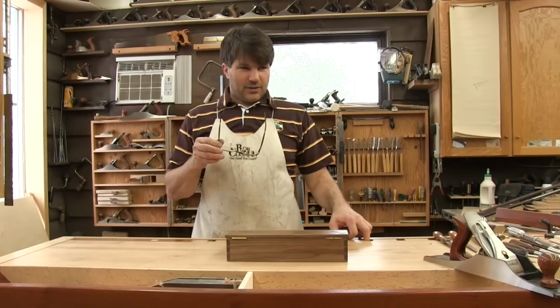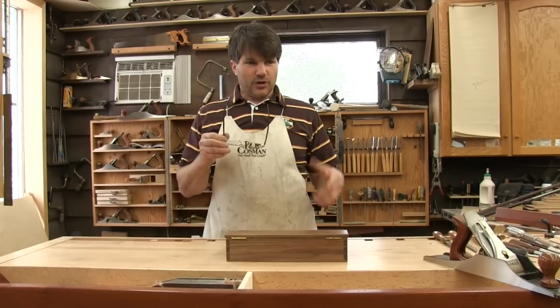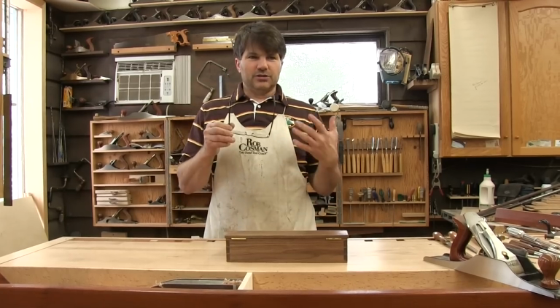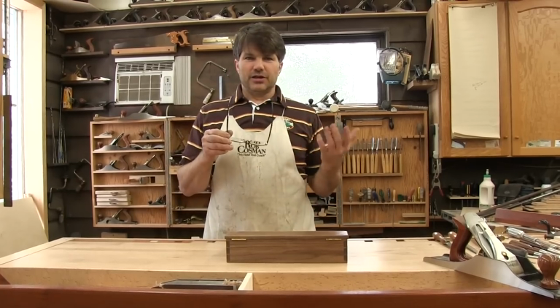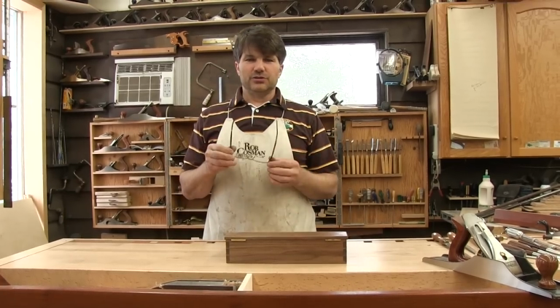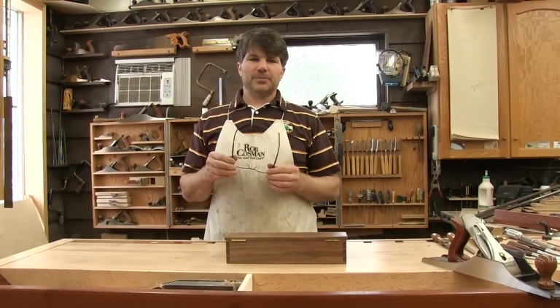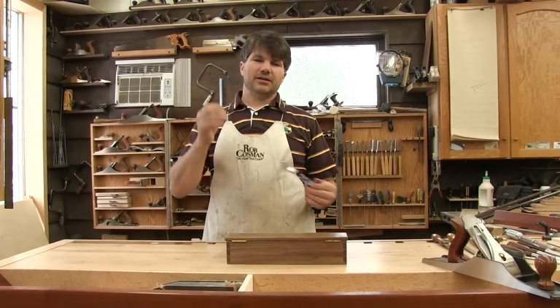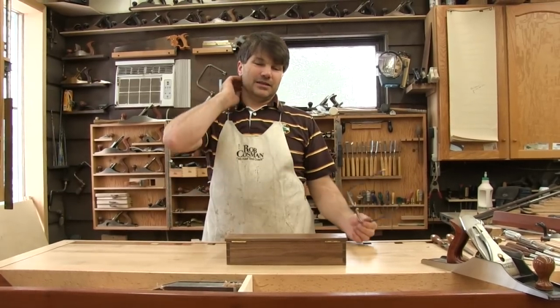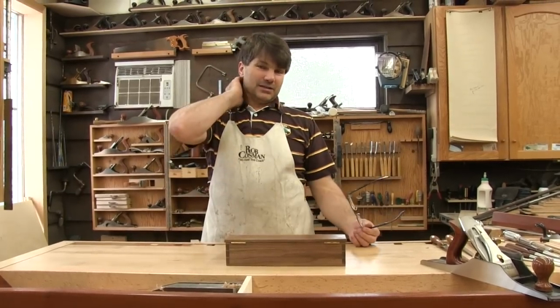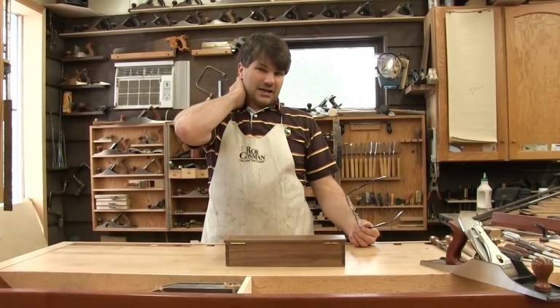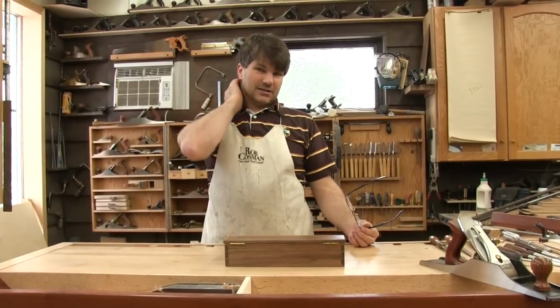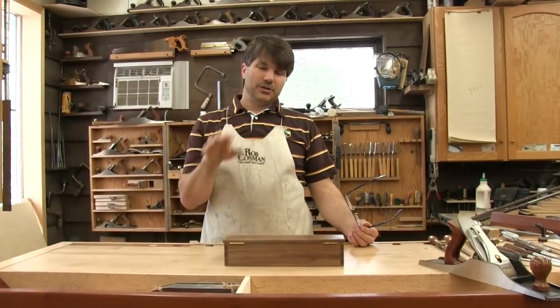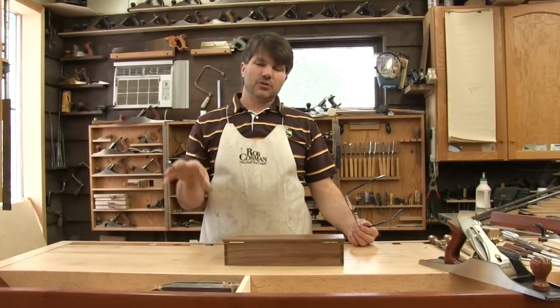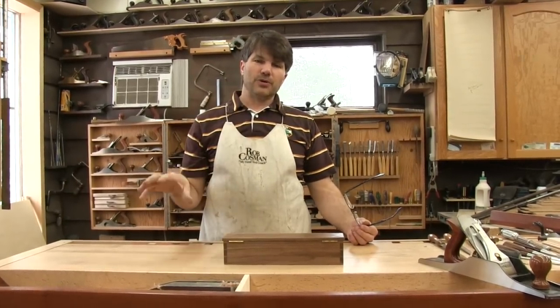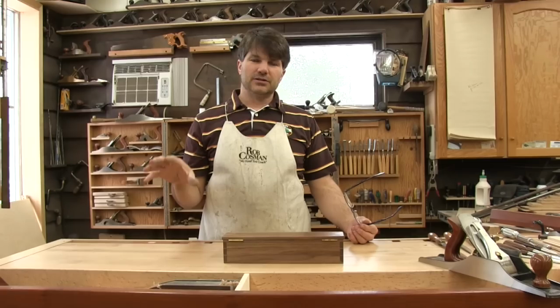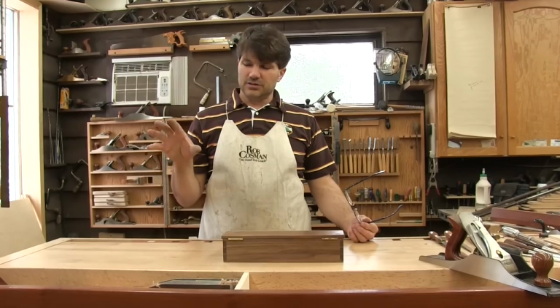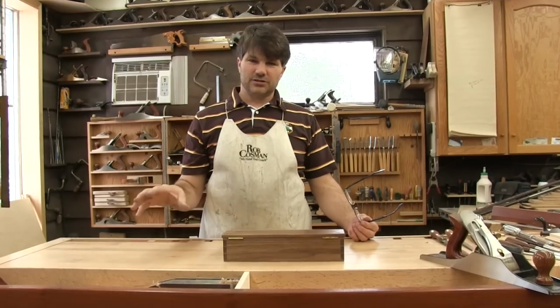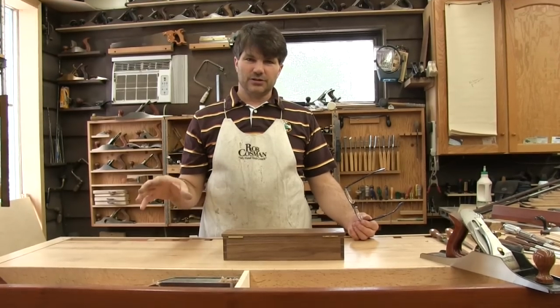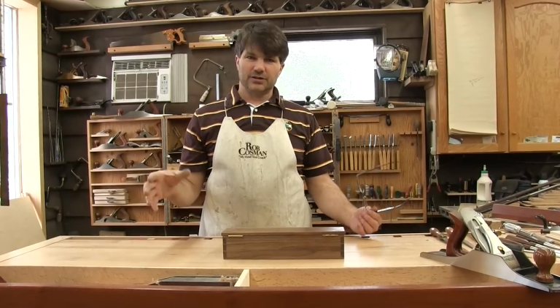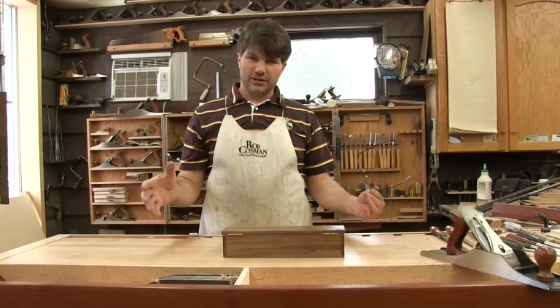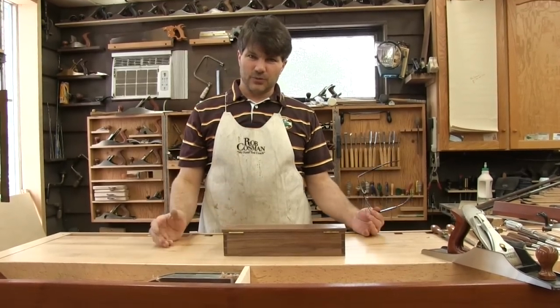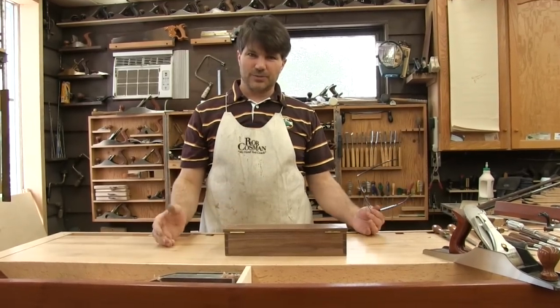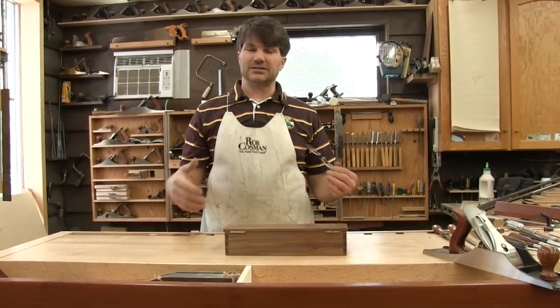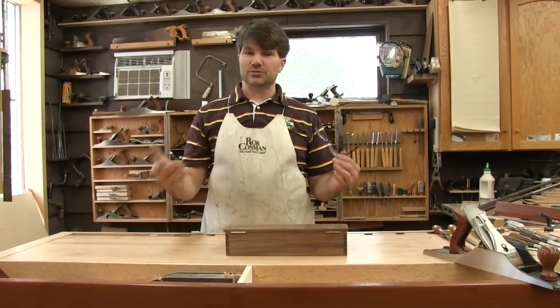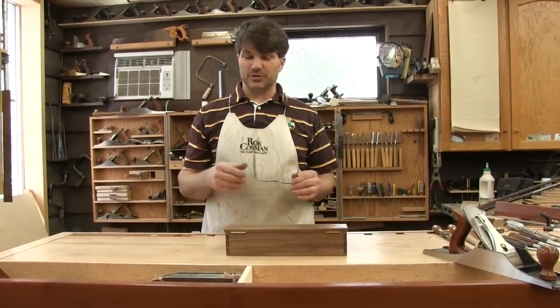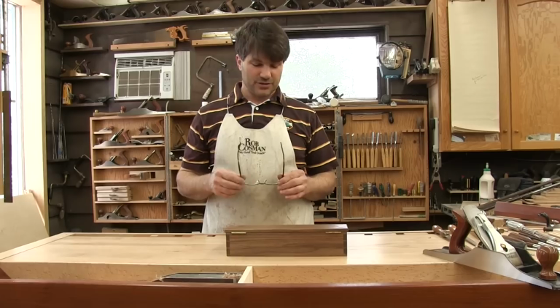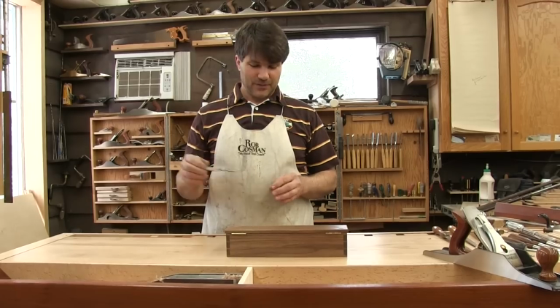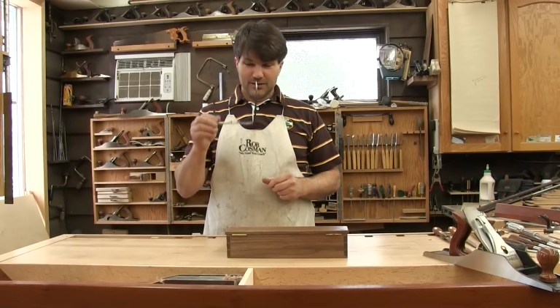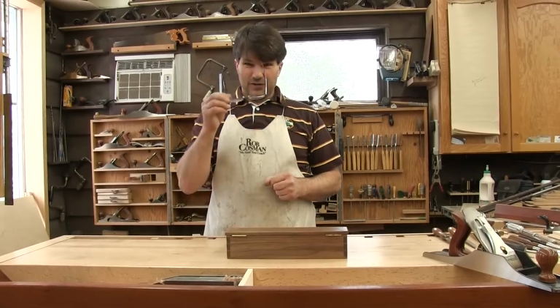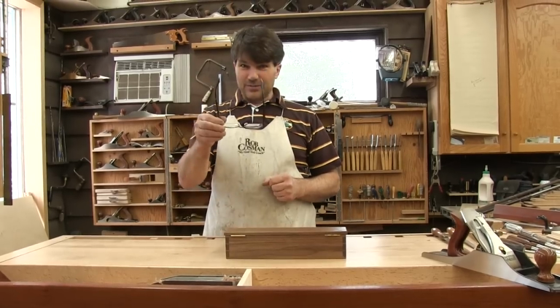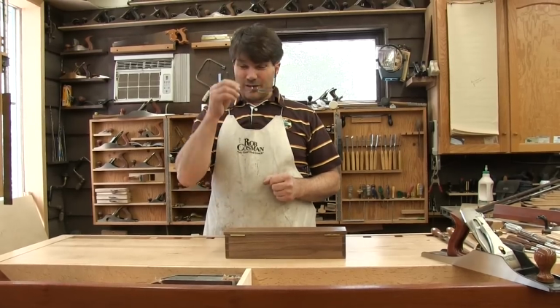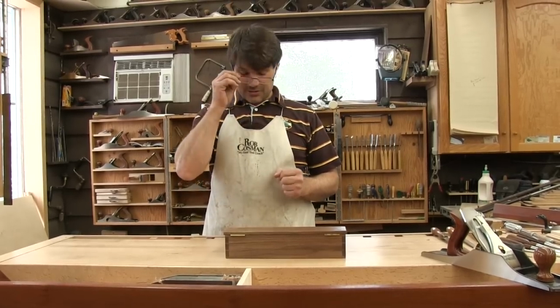We were going to do a Shaker two-step, and the idea behind this class is to be able to incorporate the skills that you learn in the Training the Hand workshop and then actually use them to build a piece of furniture. But I found something I think is a lot more interesting.